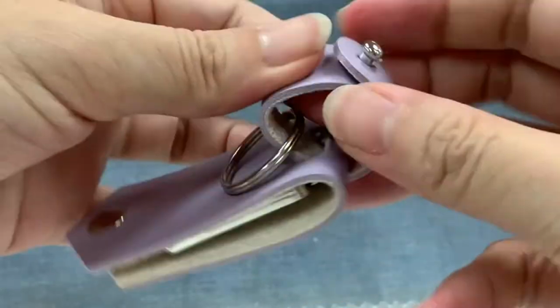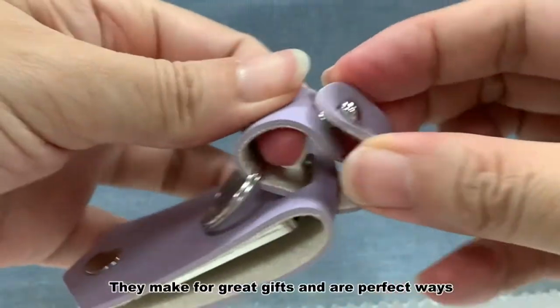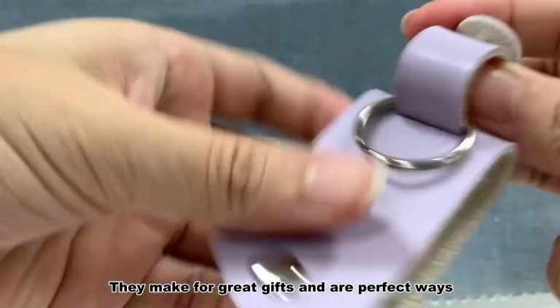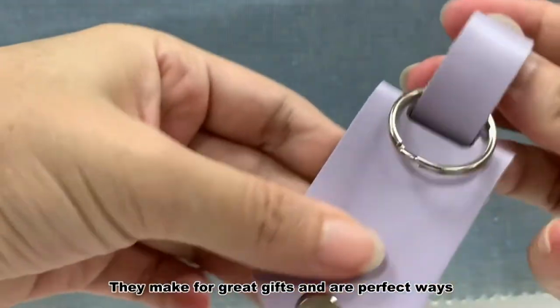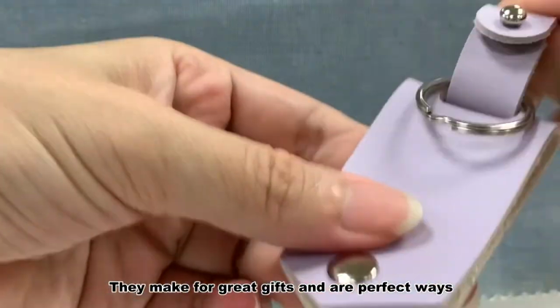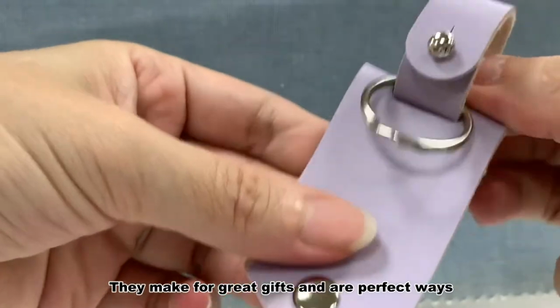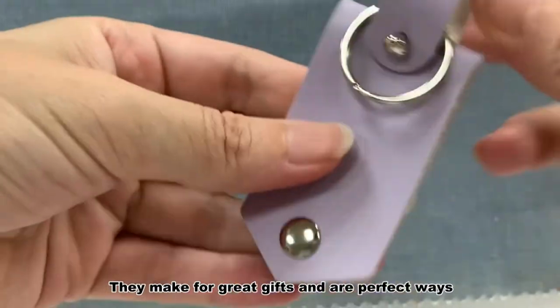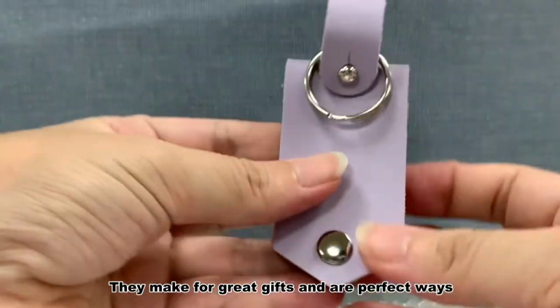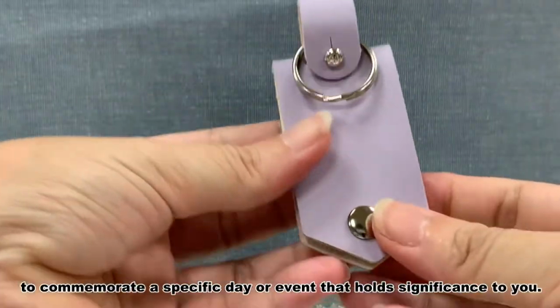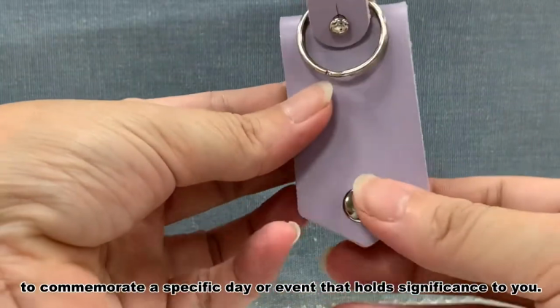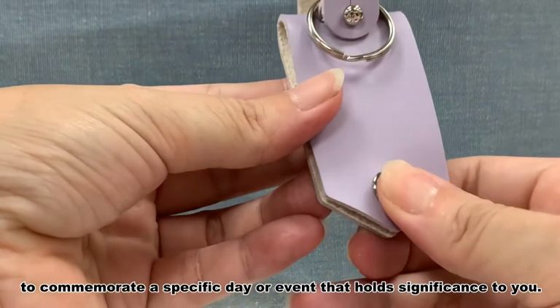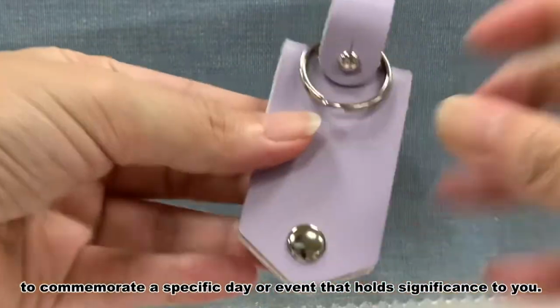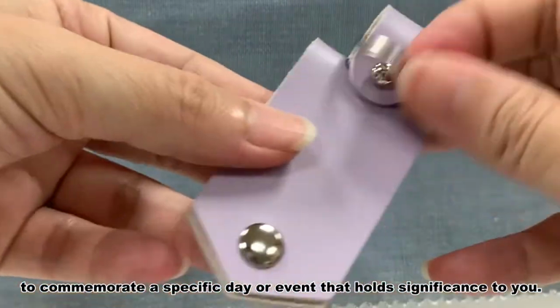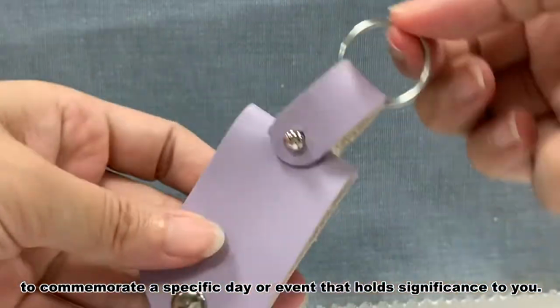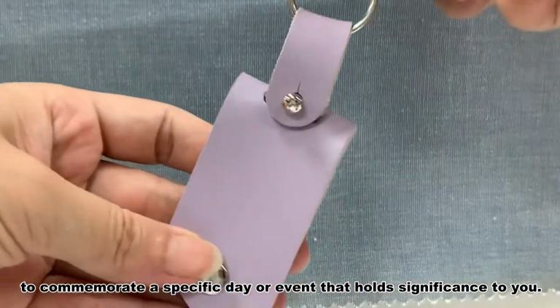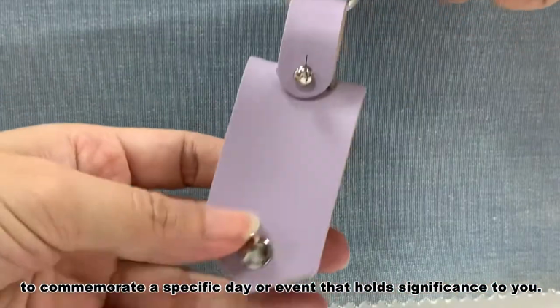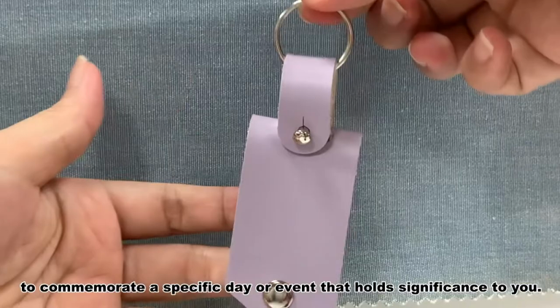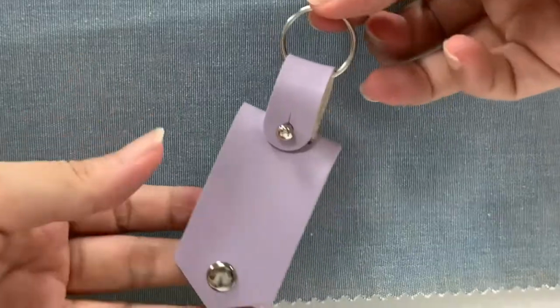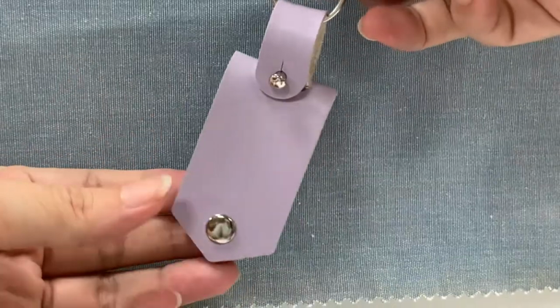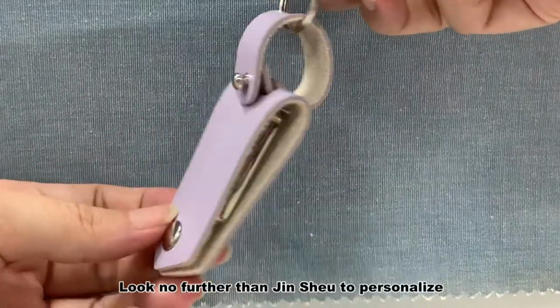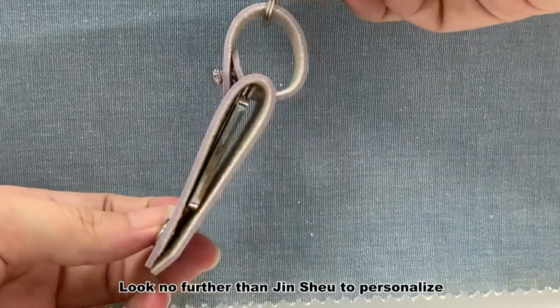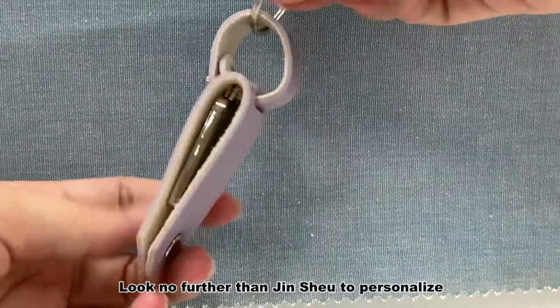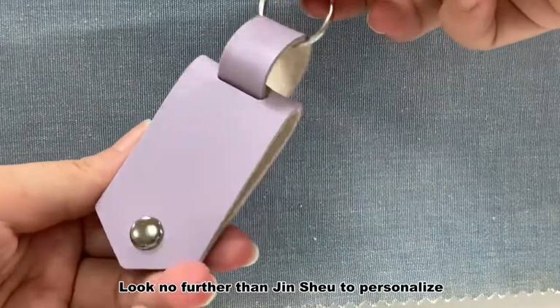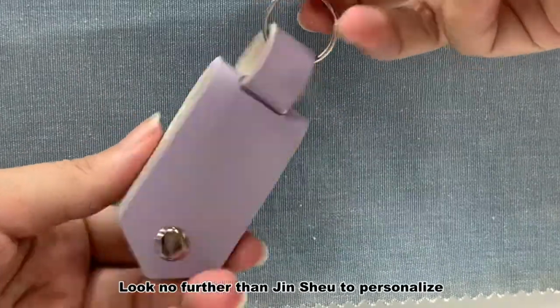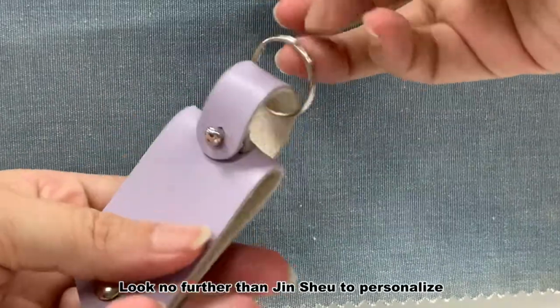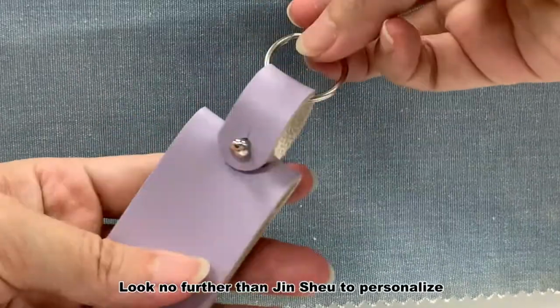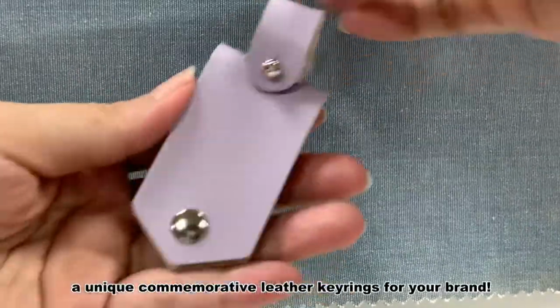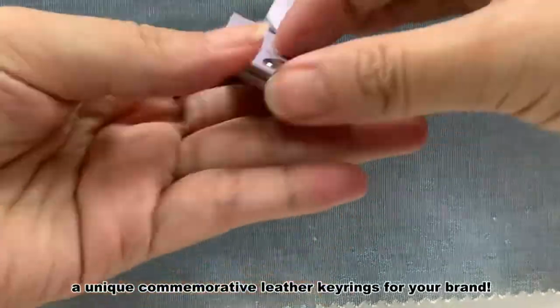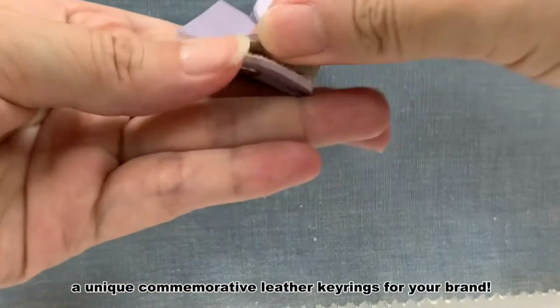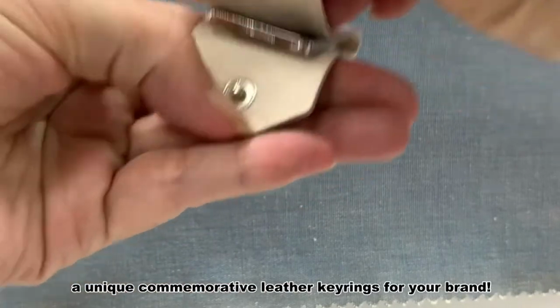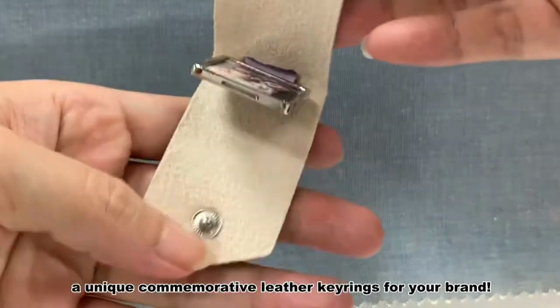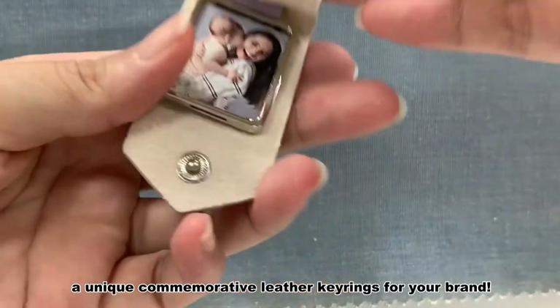They make for great gifts and are perfect ways to commemorate a specific day or event that hold significance to you. Look no further than Jinshu to personalize a unique commemorative leather keyring for your brand.